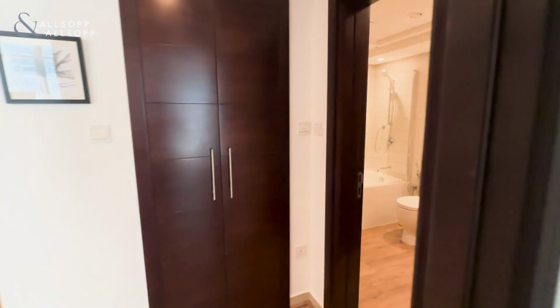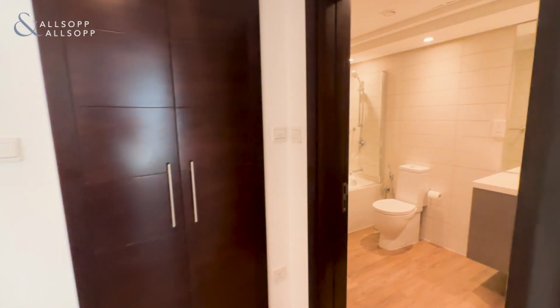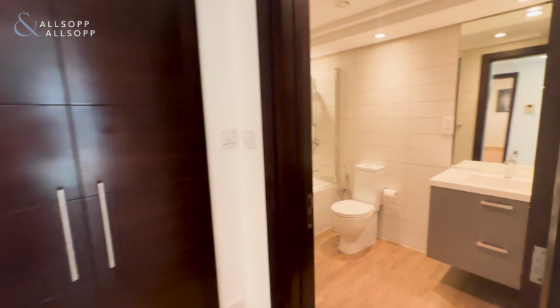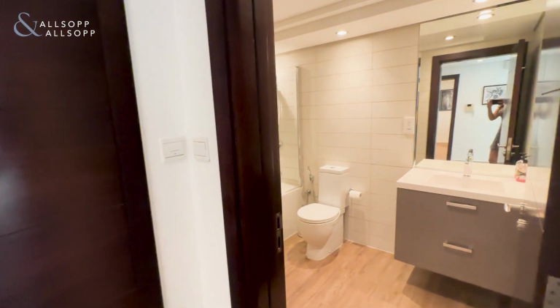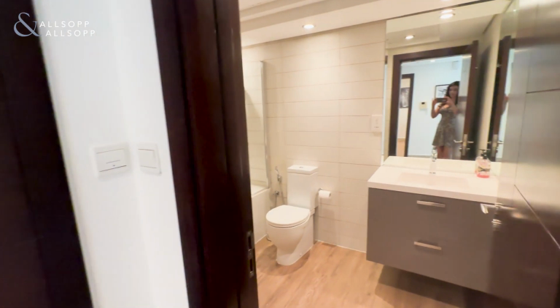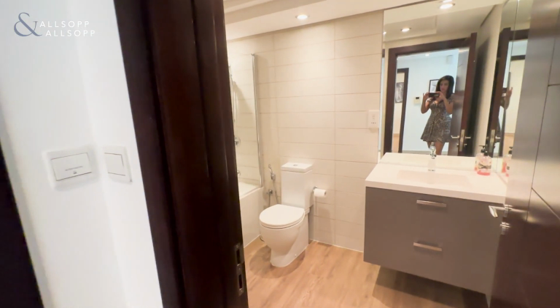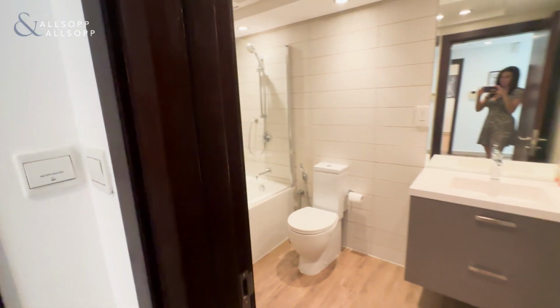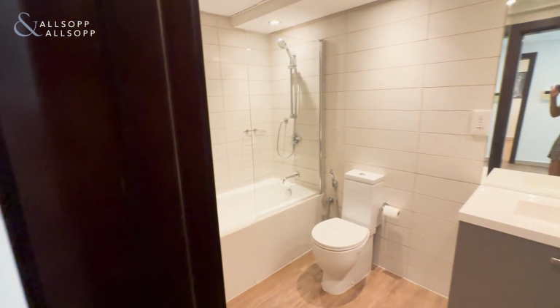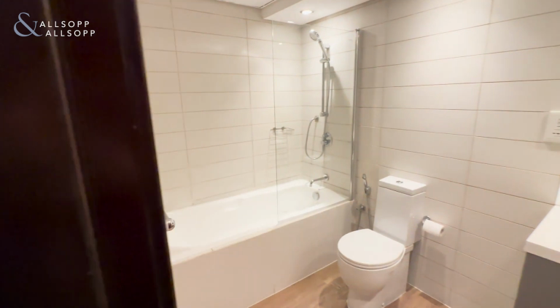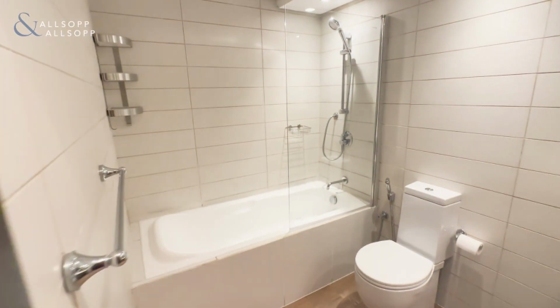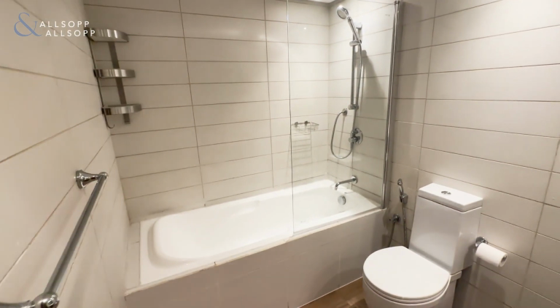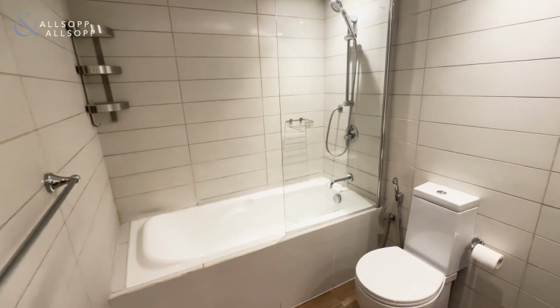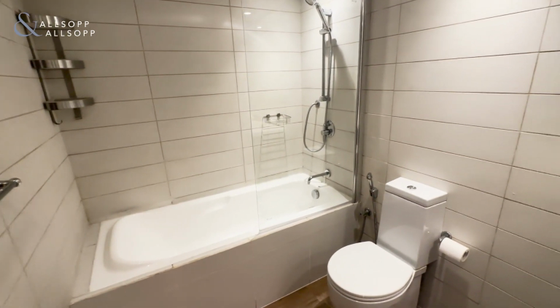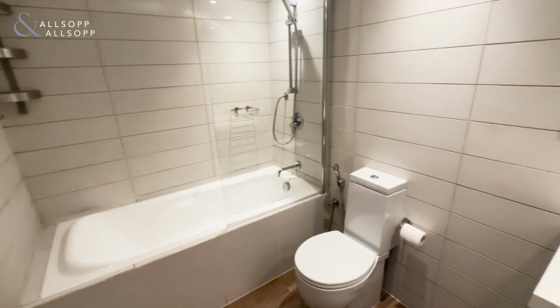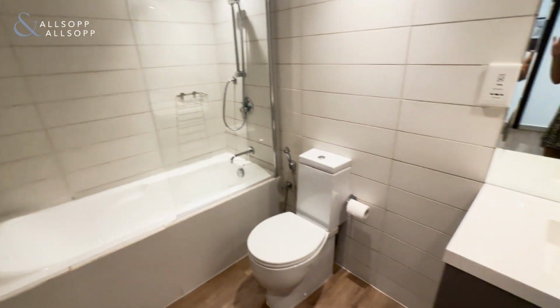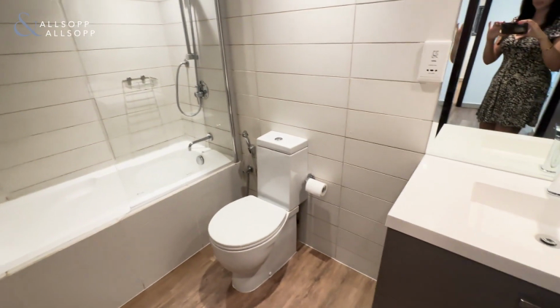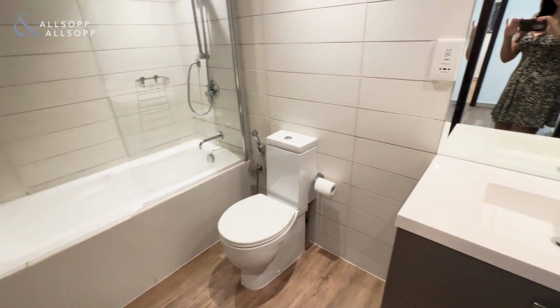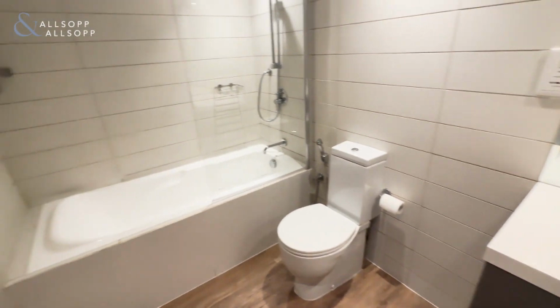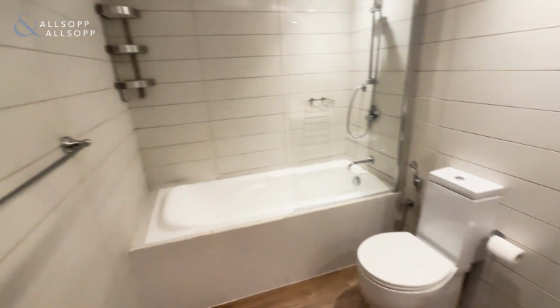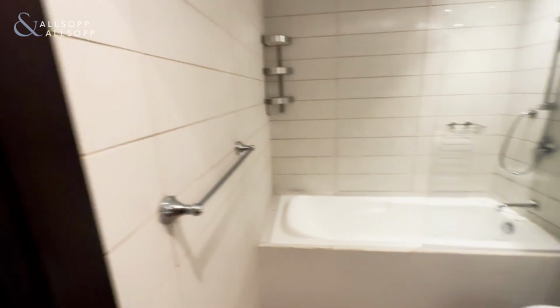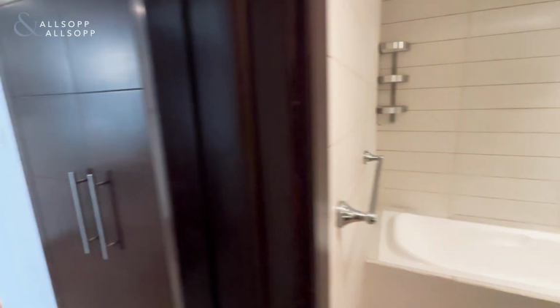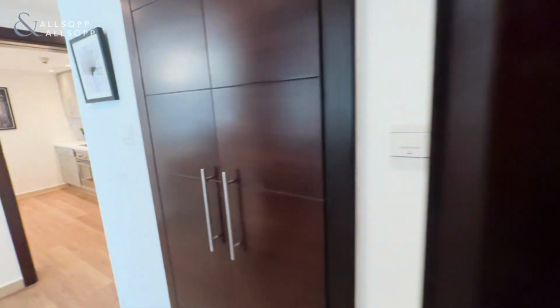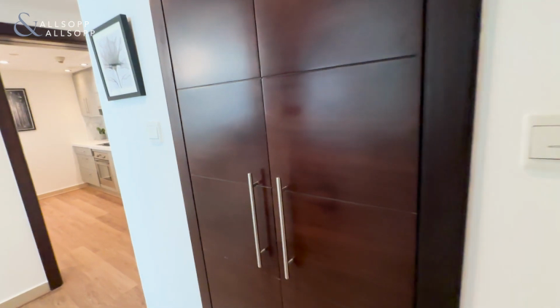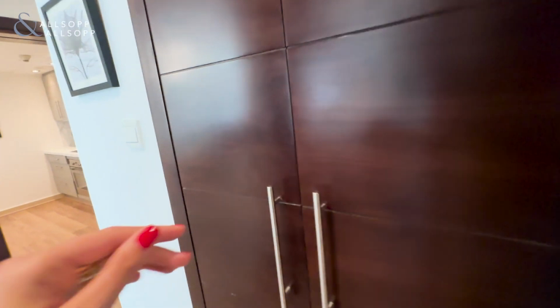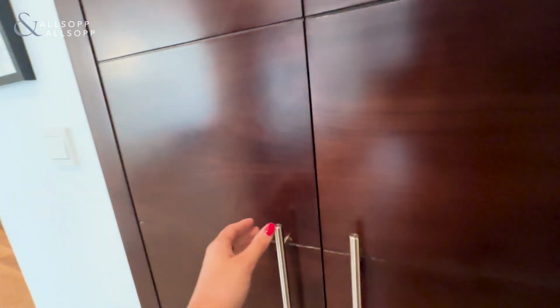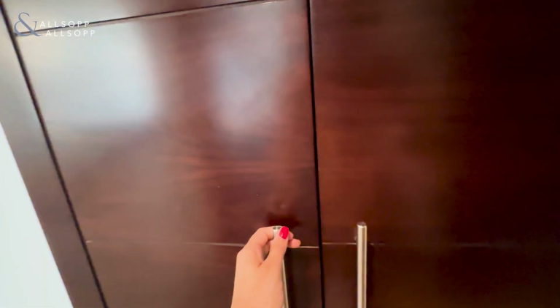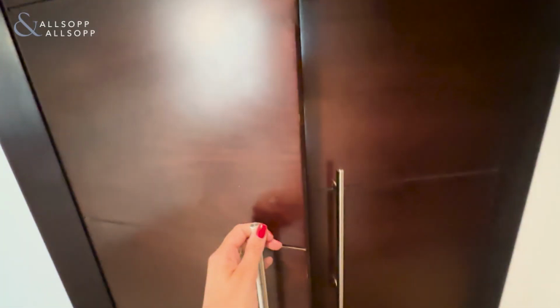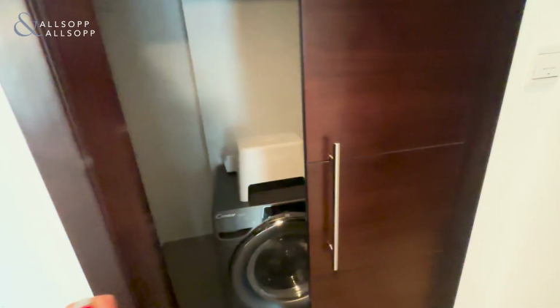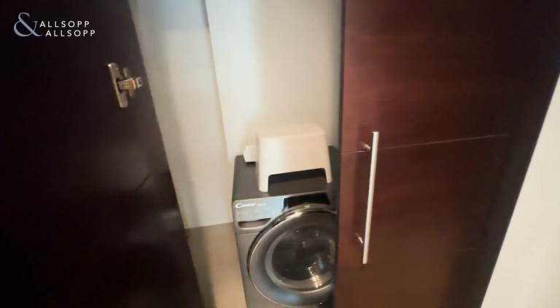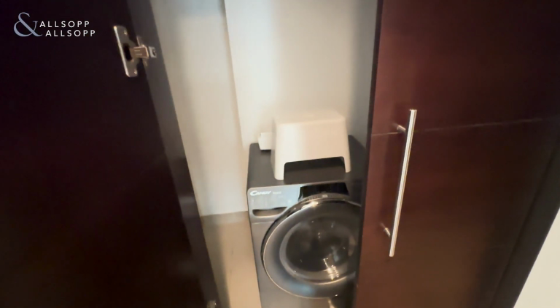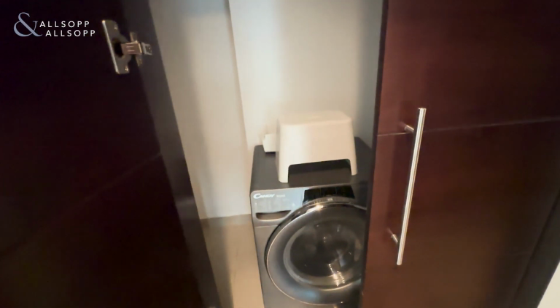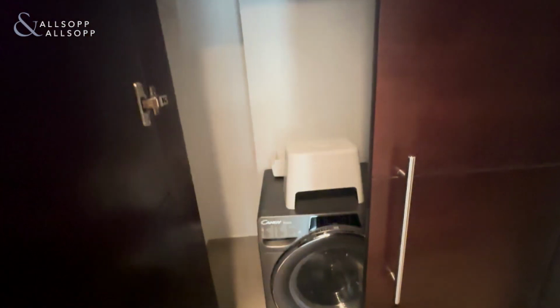Here we have our upgraded bathroom. And finally, we have an extra room for your washer and dryer.